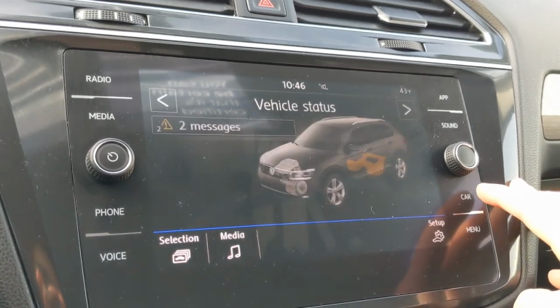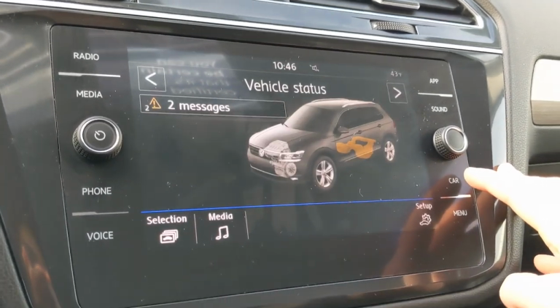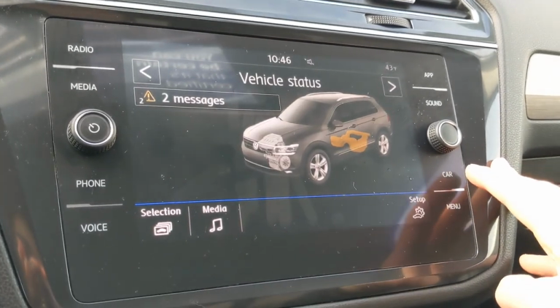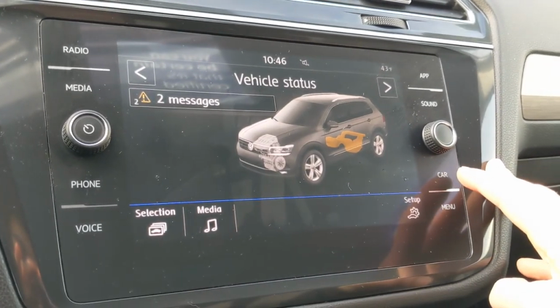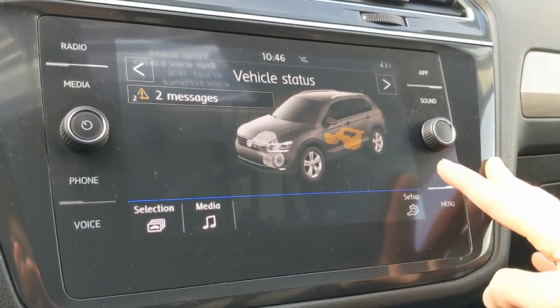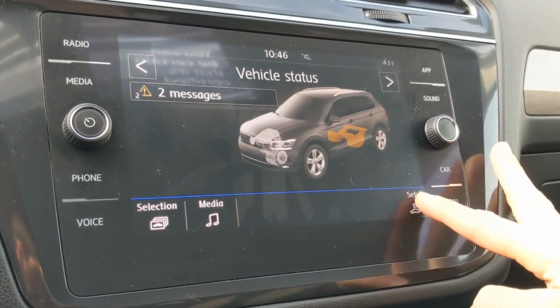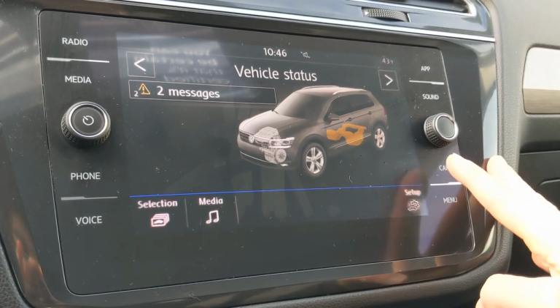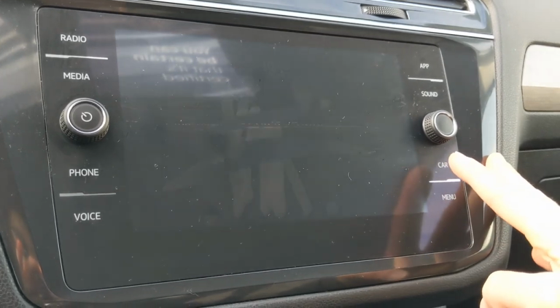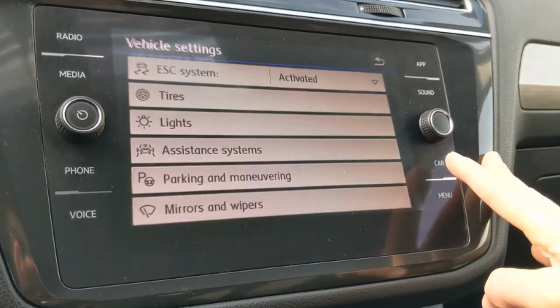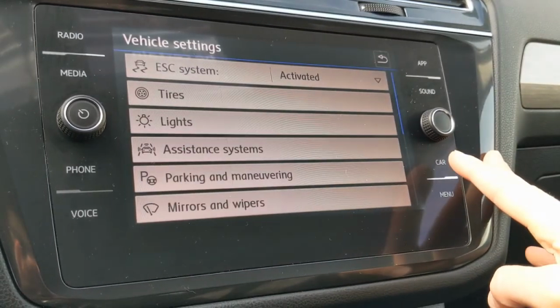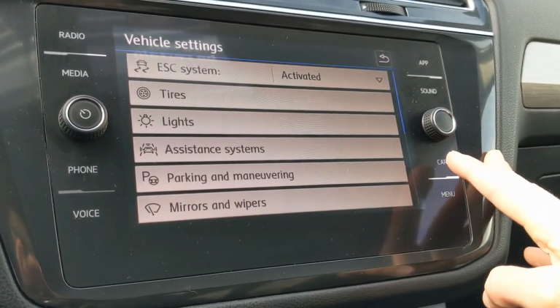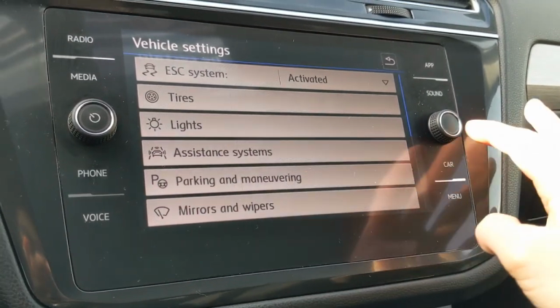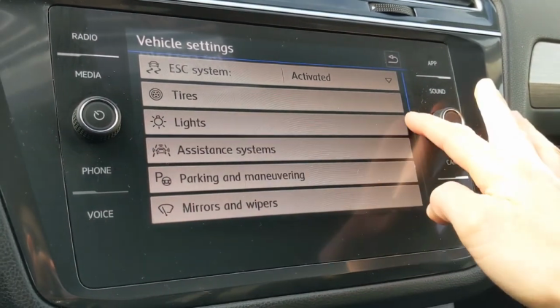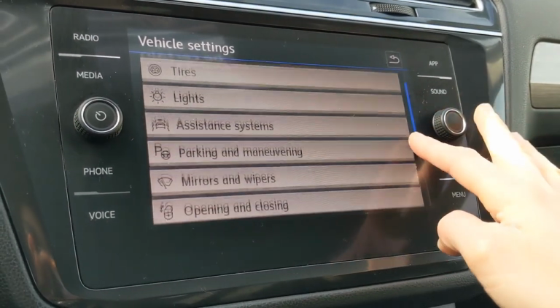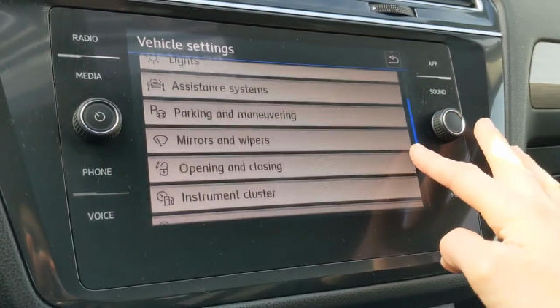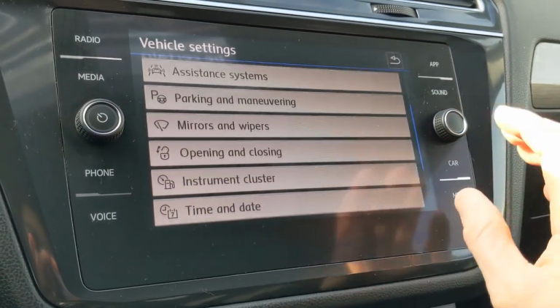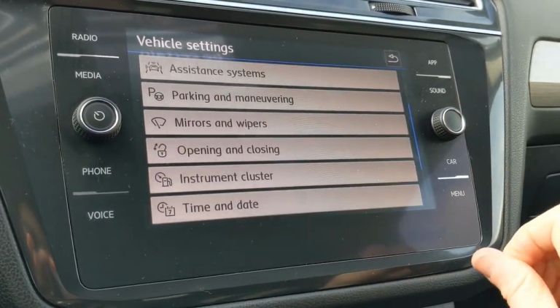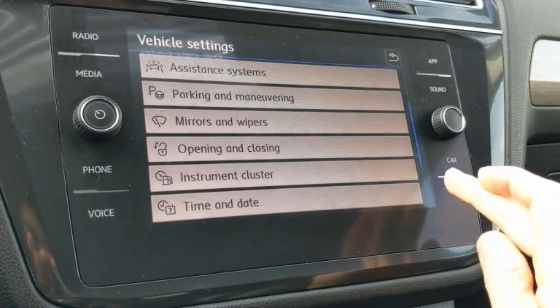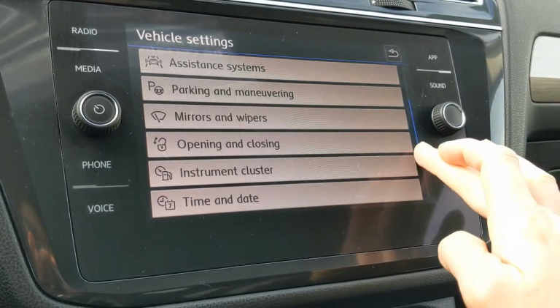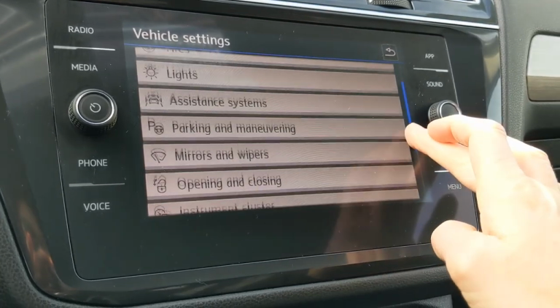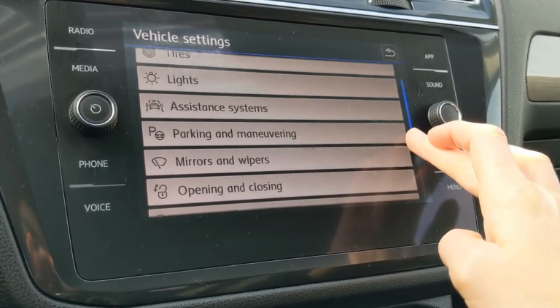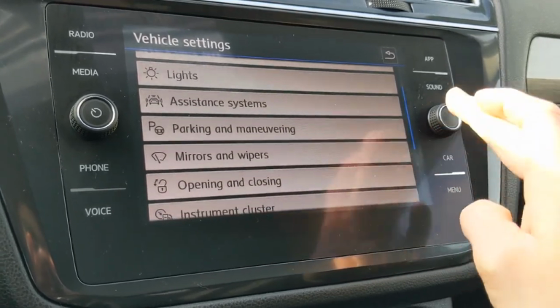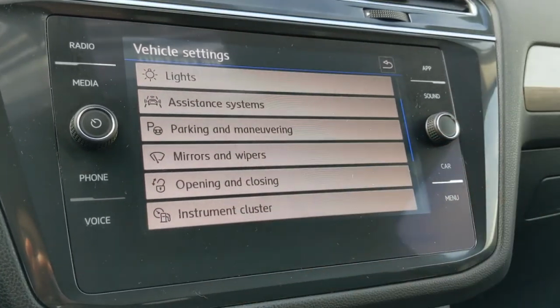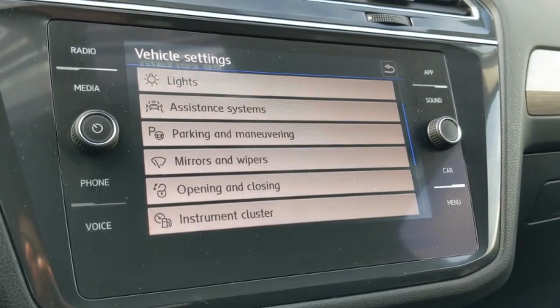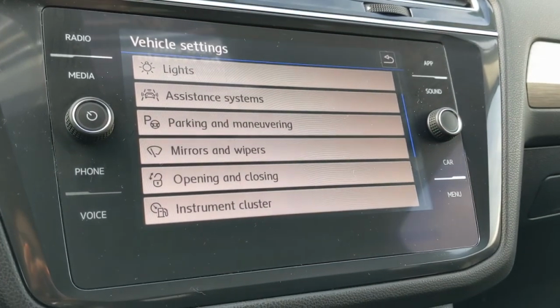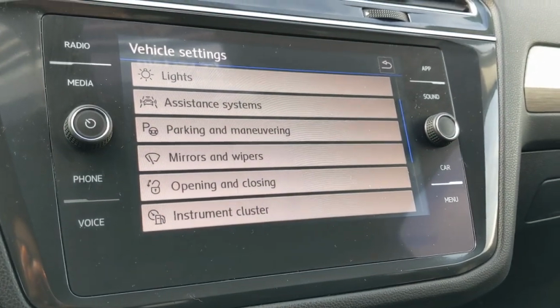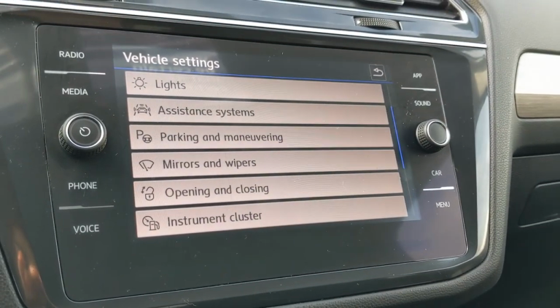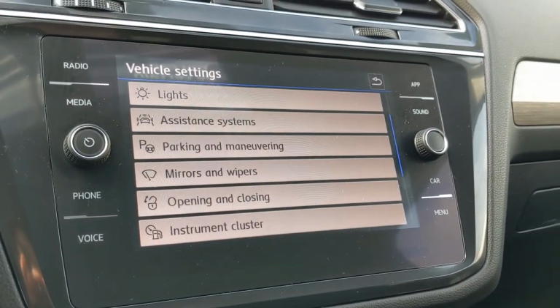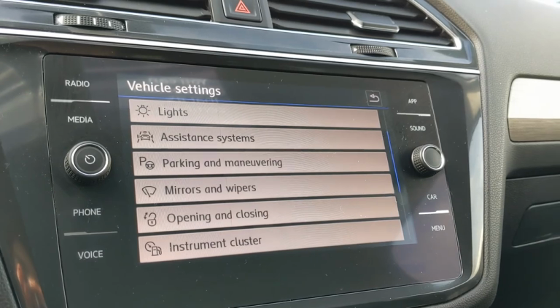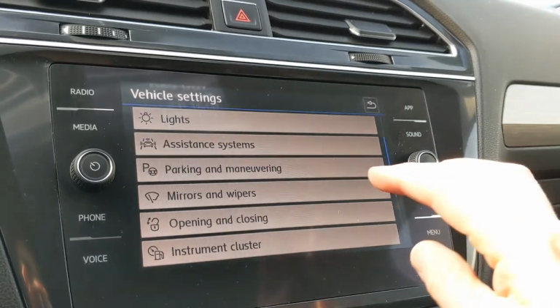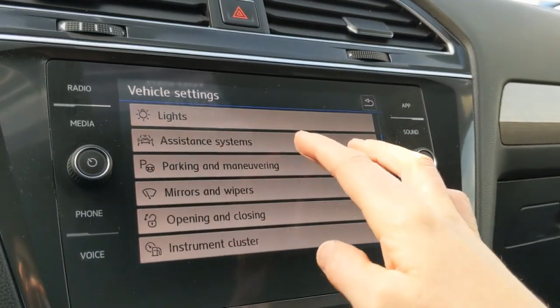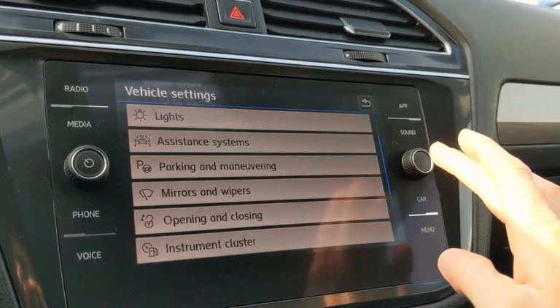The car settings menu will give you information about your vehicle, and you can adjust all of these features, such as your lights, your instrument cluster, parking and maneuvering, and assistance systems.